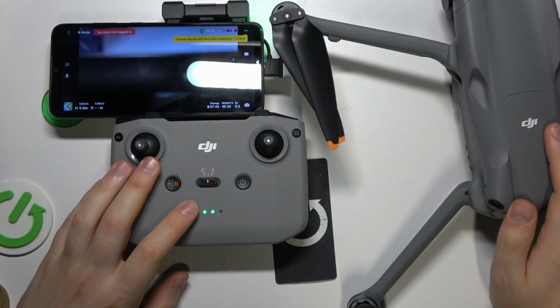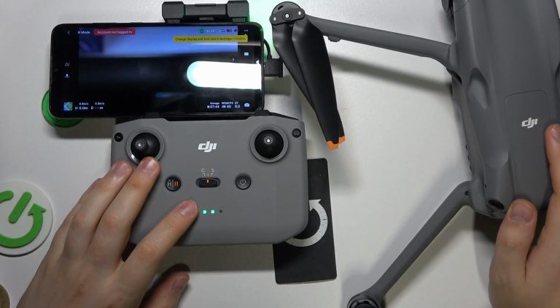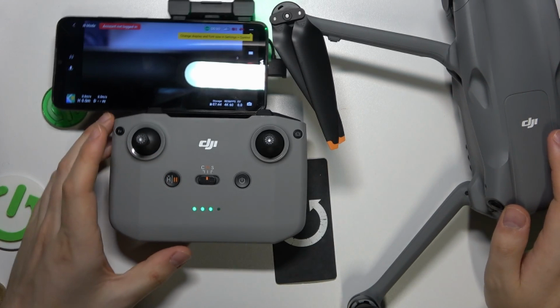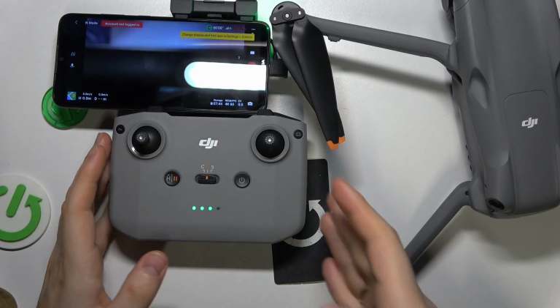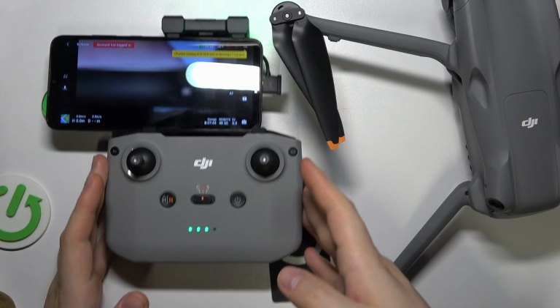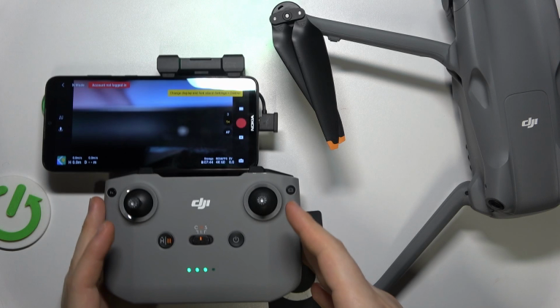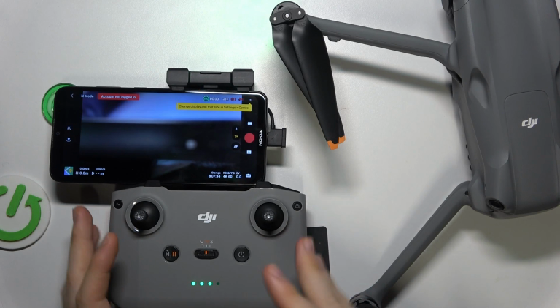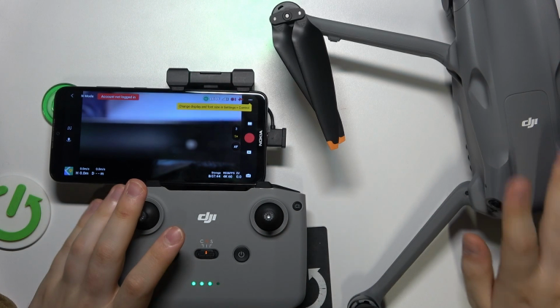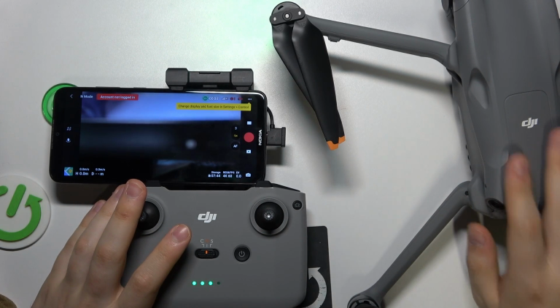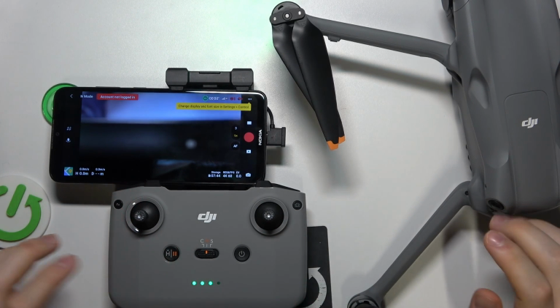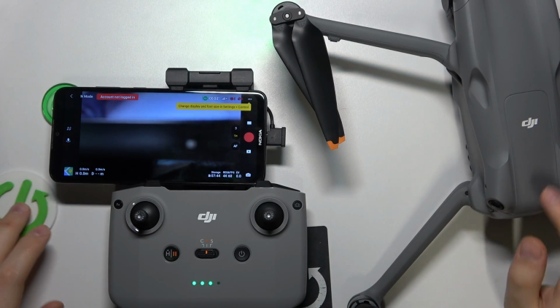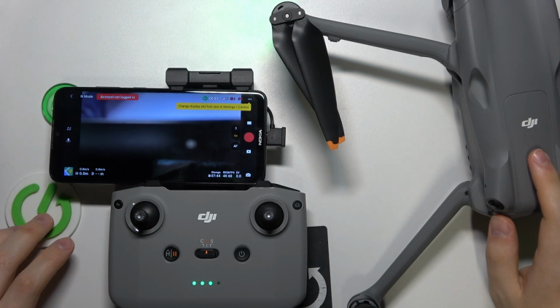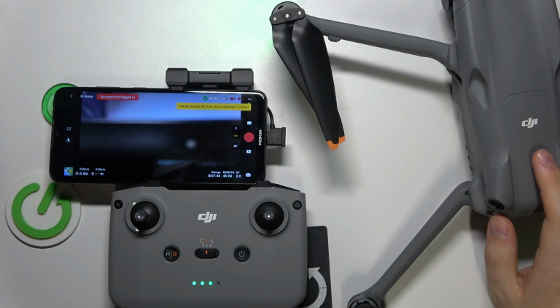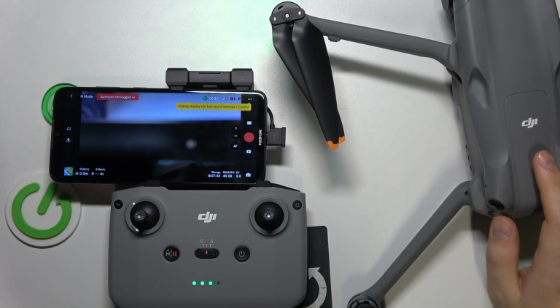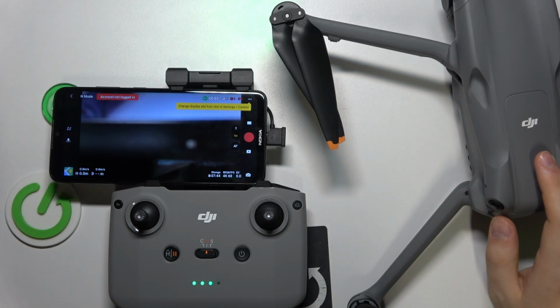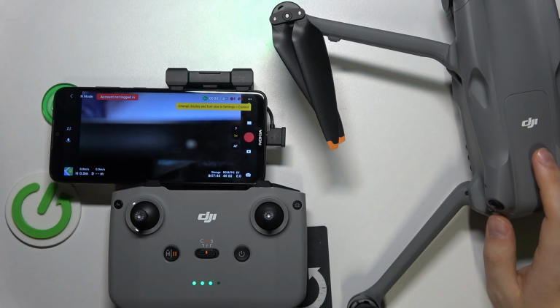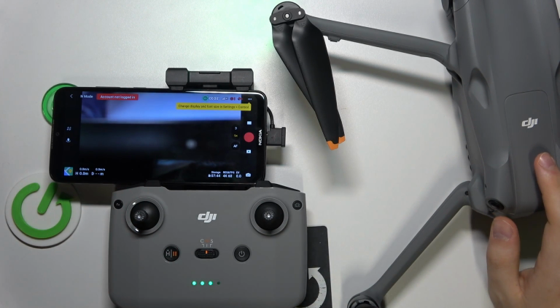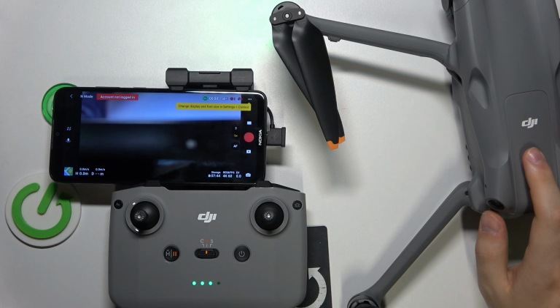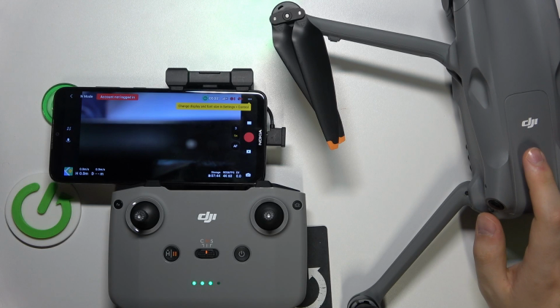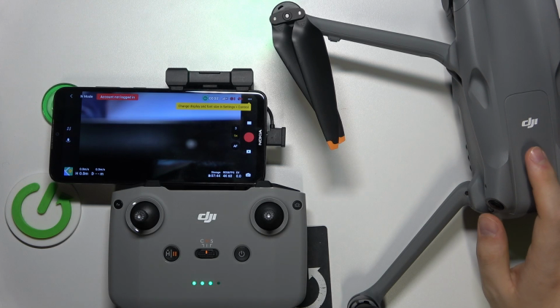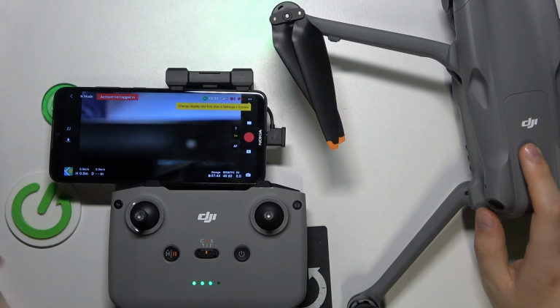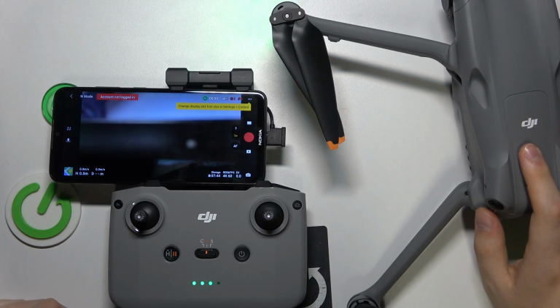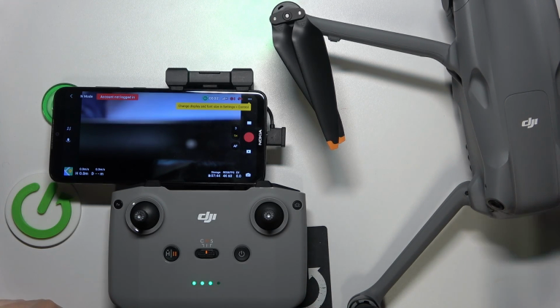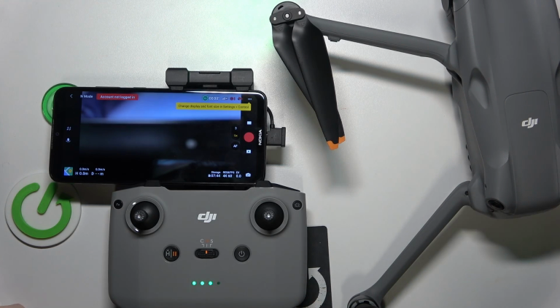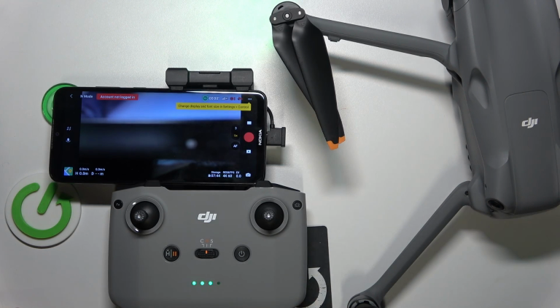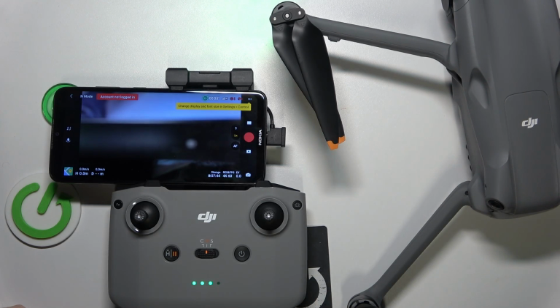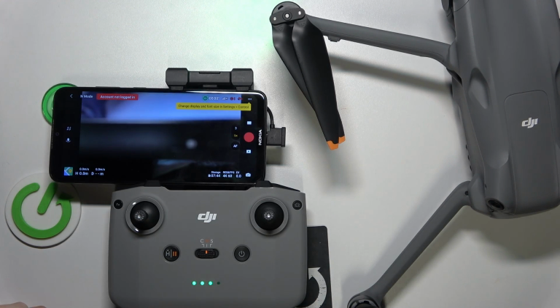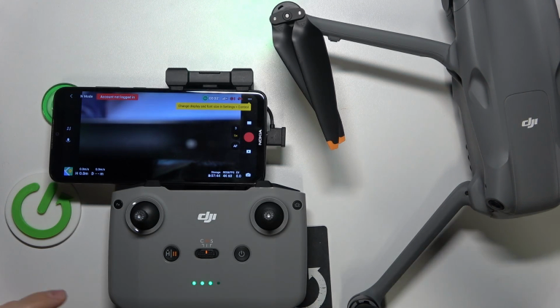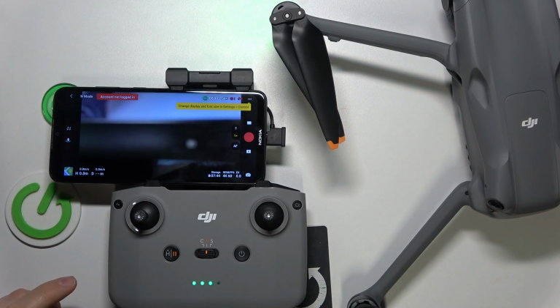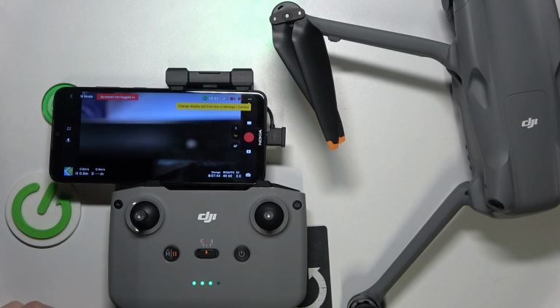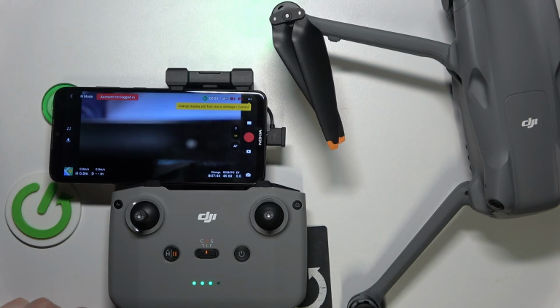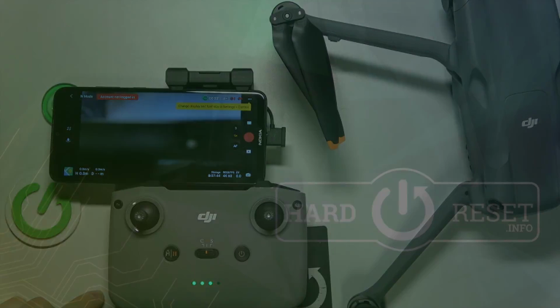That's how you set this drone up. If you have any questions or you perhaps encountered some issues while doing that, do not hesitate to use the comment section below. Thanks for watching and bye bye.